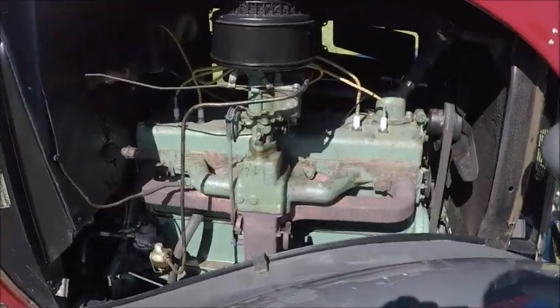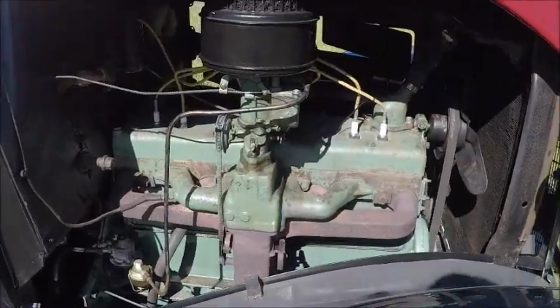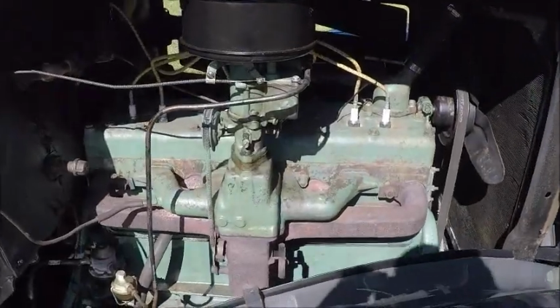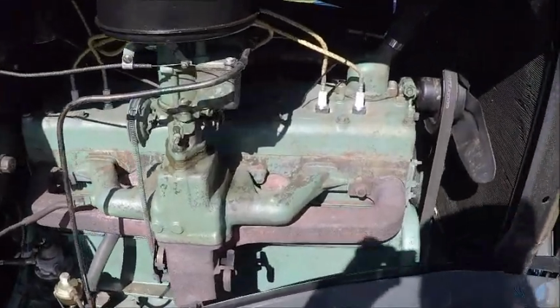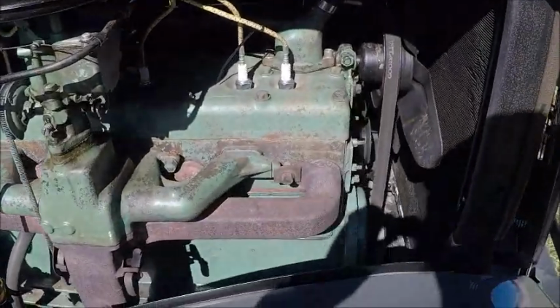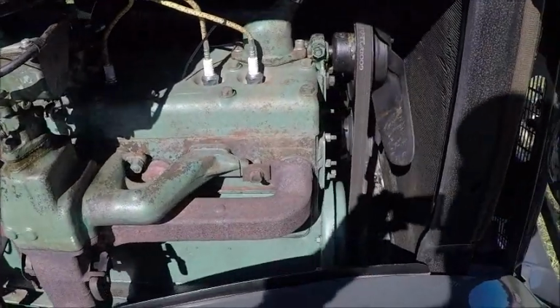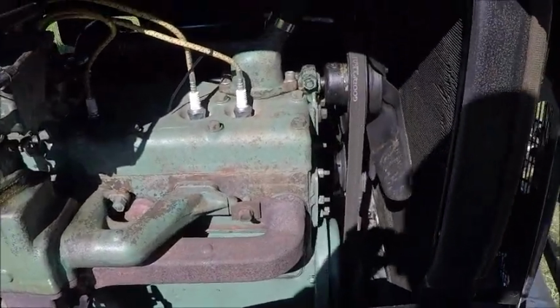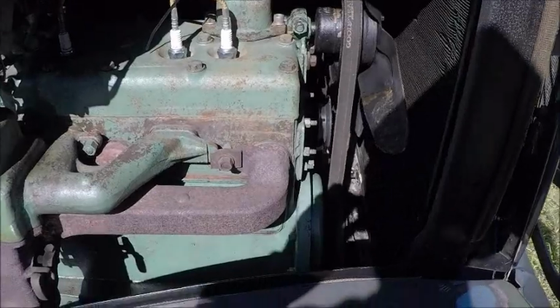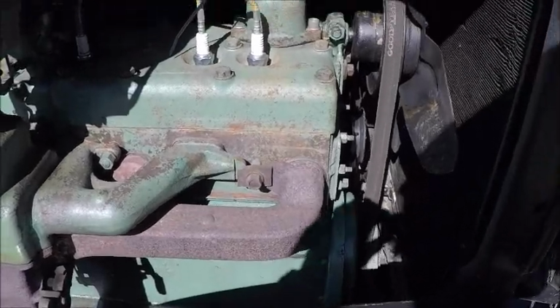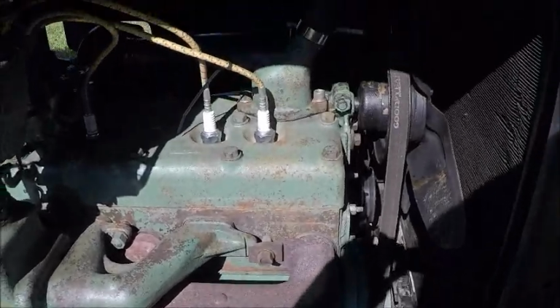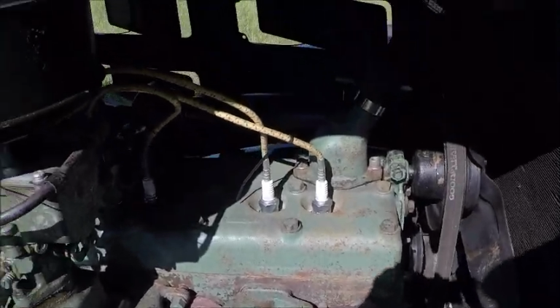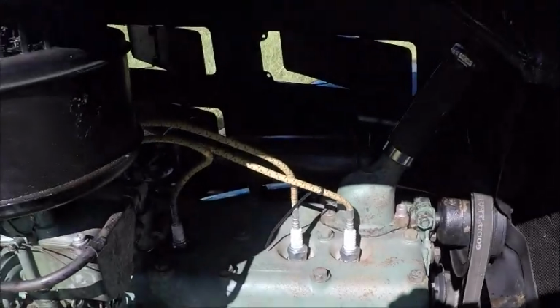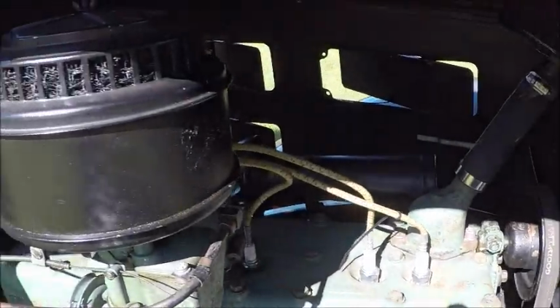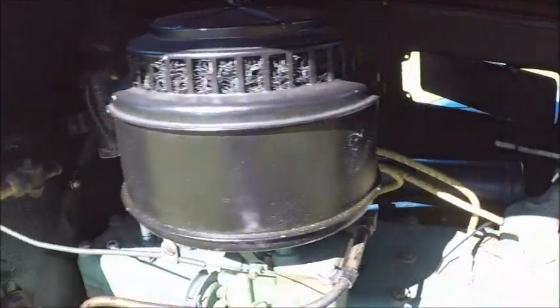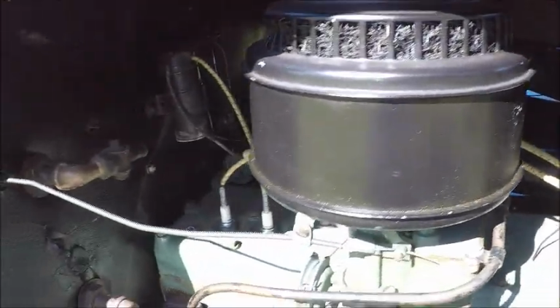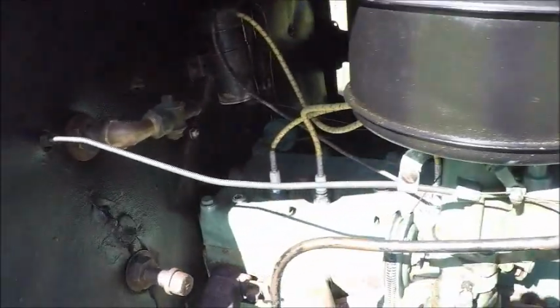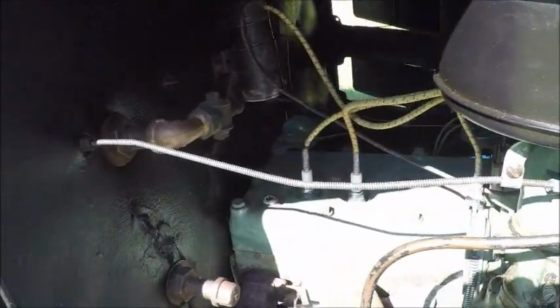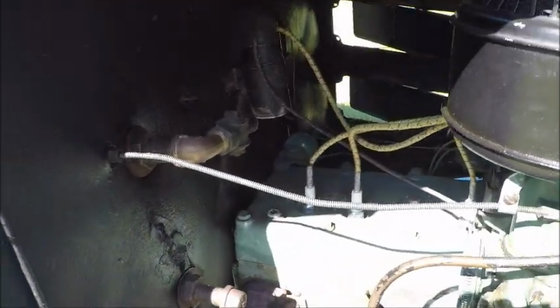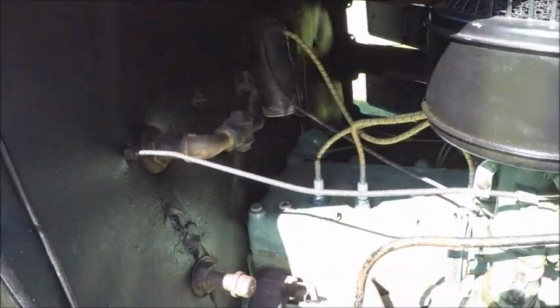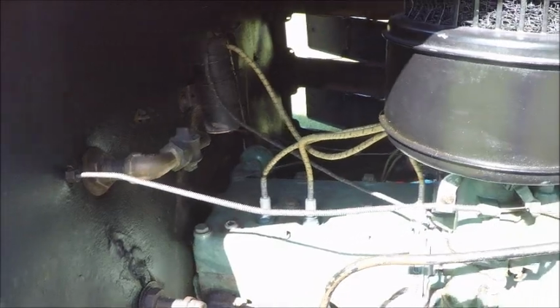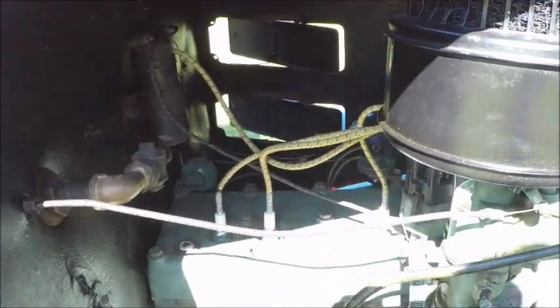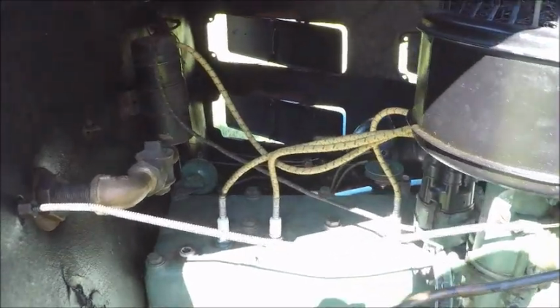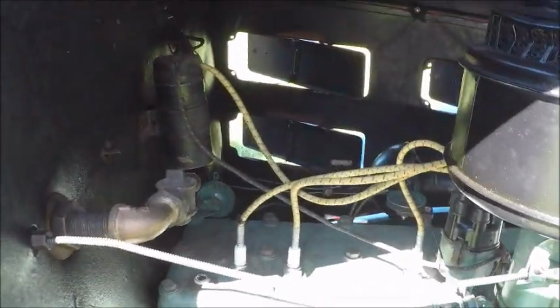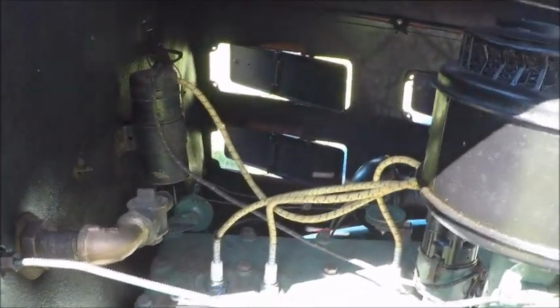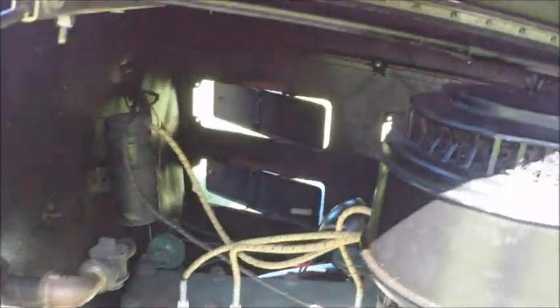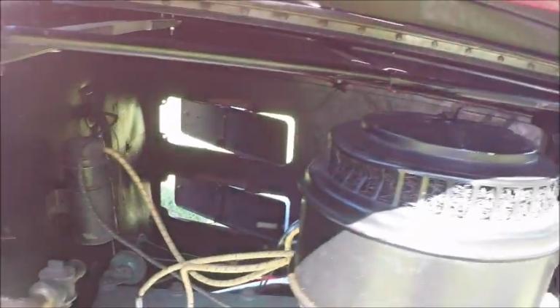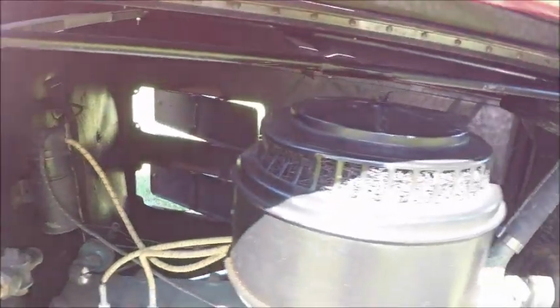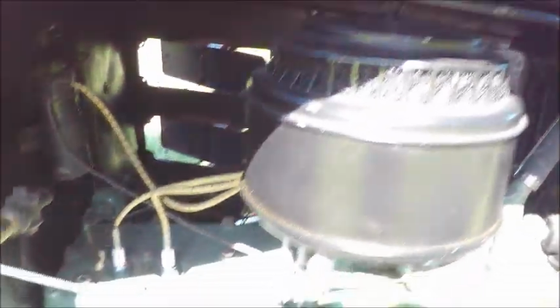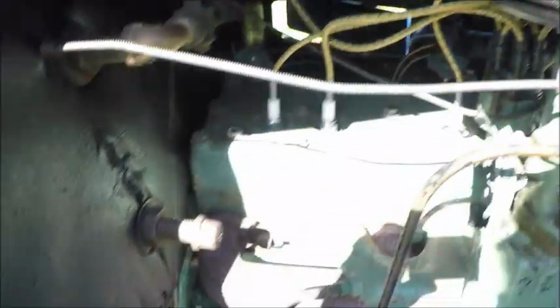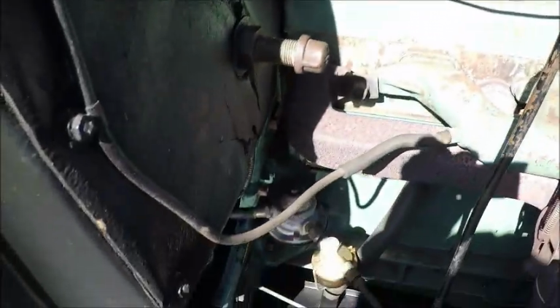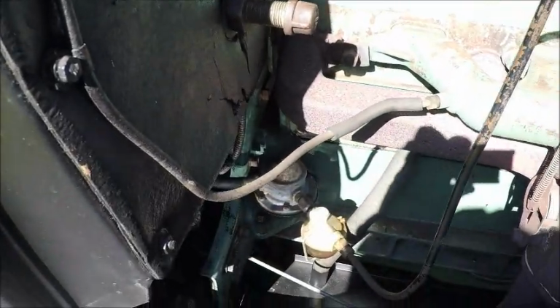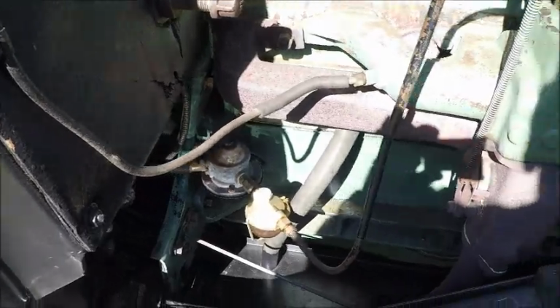And now we have the engine exposed — a 218 cubic inch flathead 6. And that's the old oil bath air cleaner.